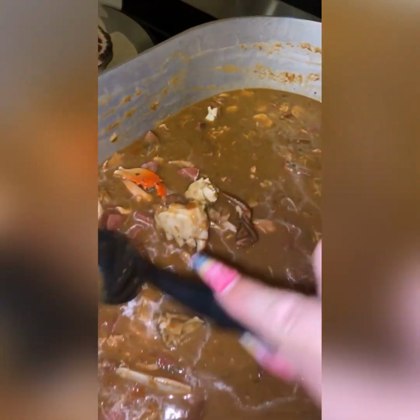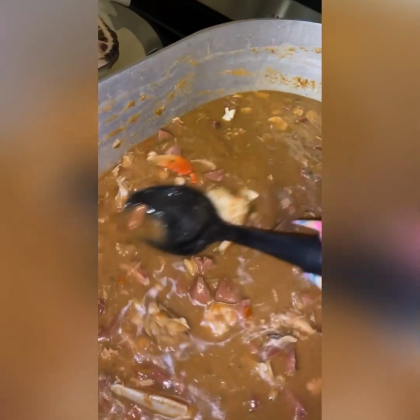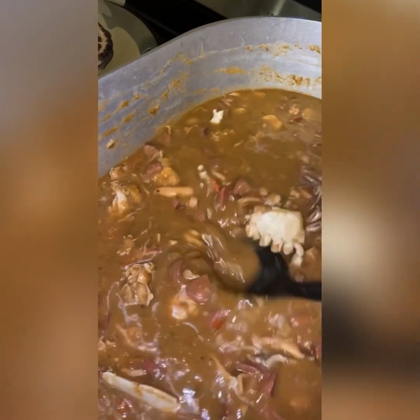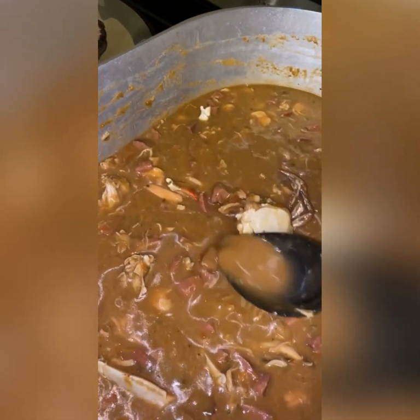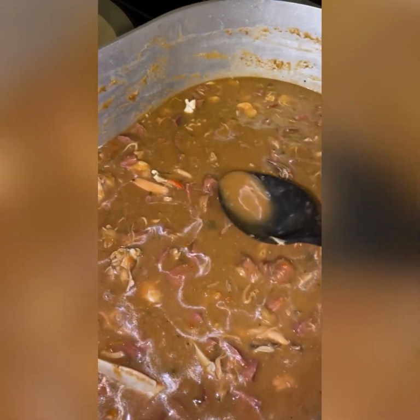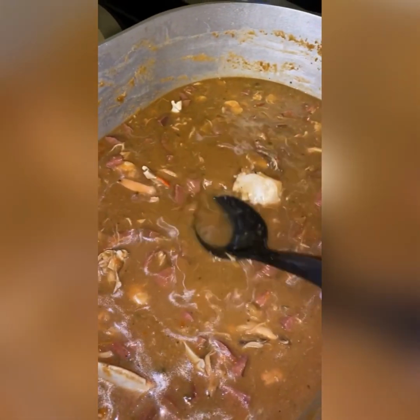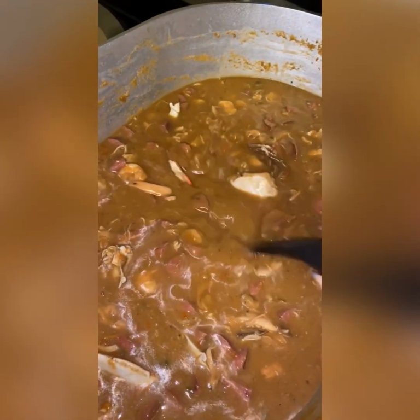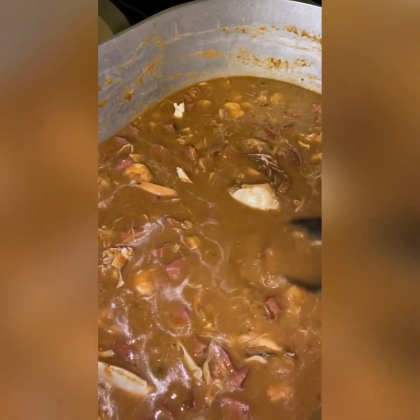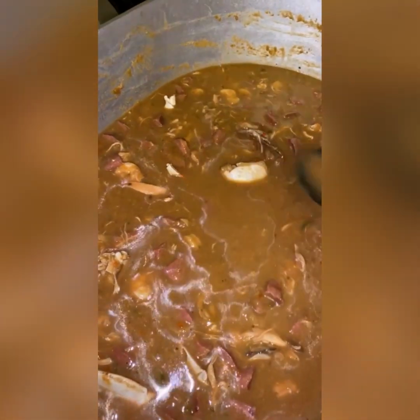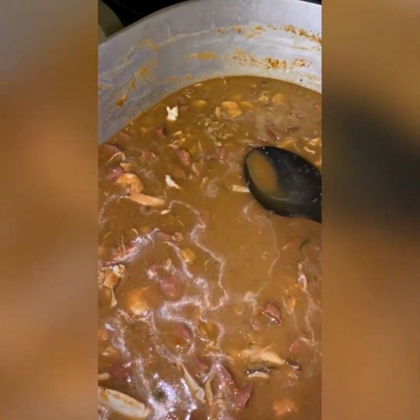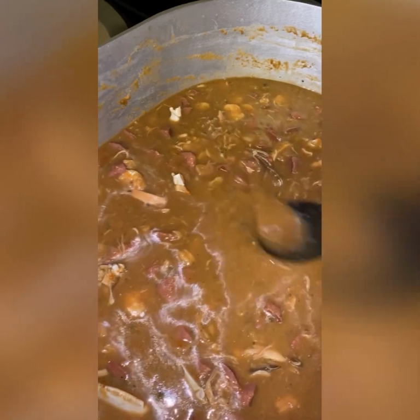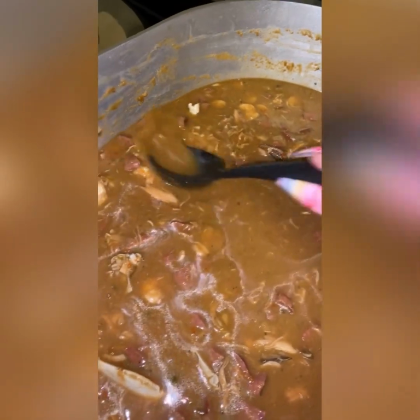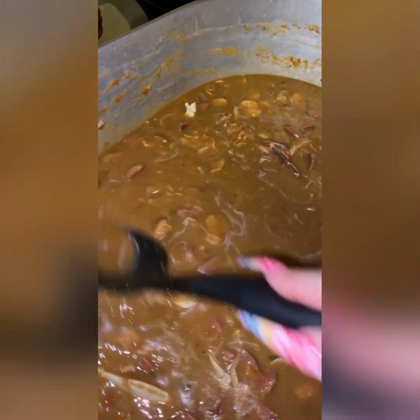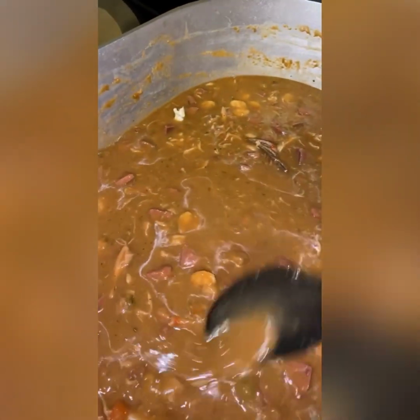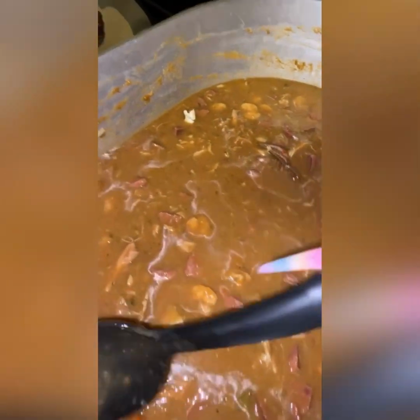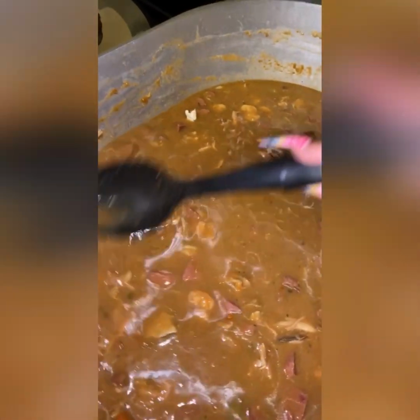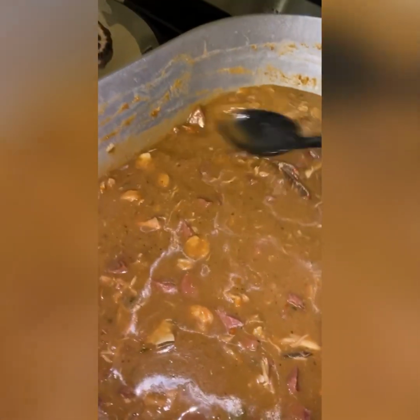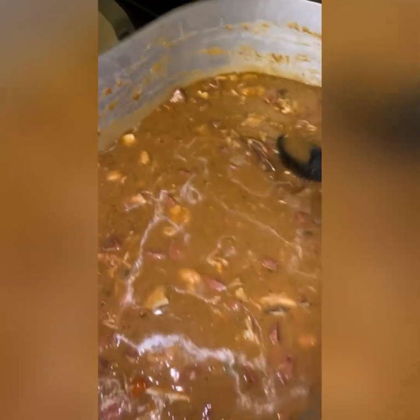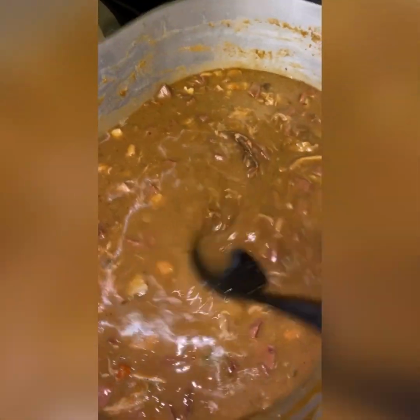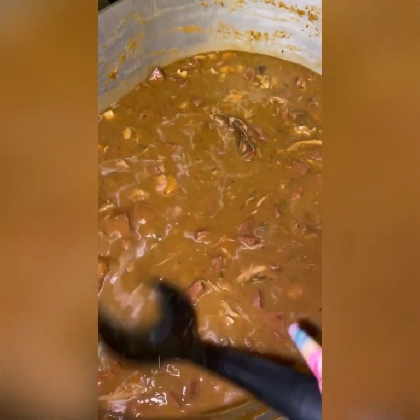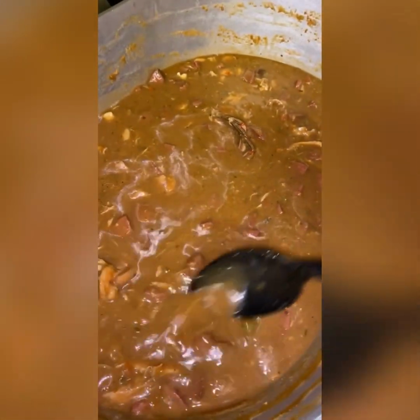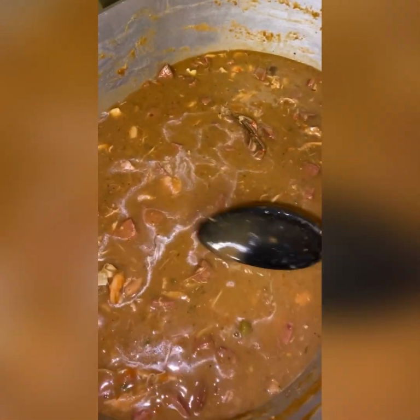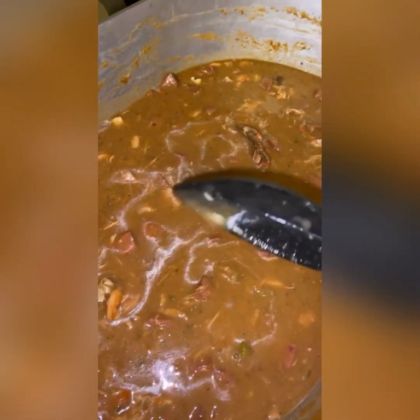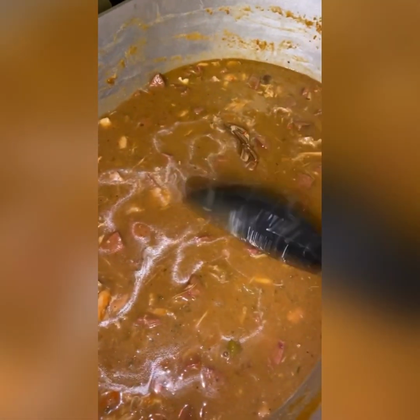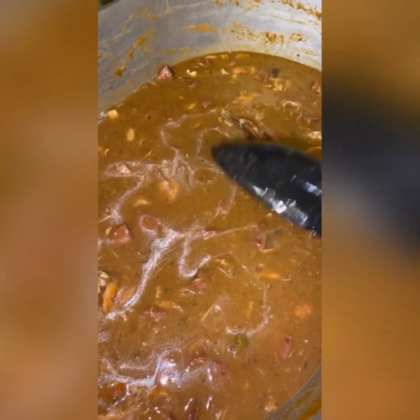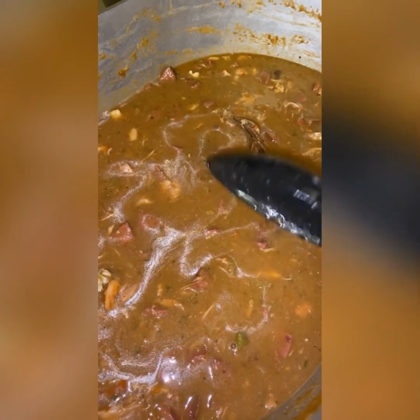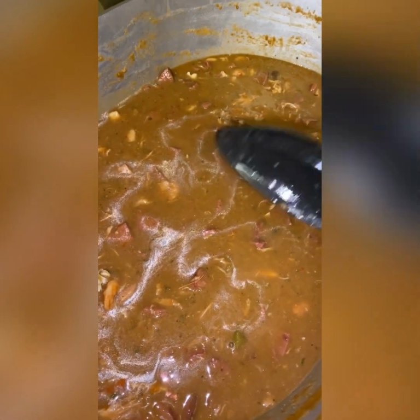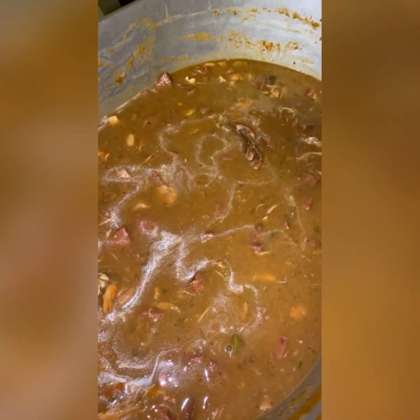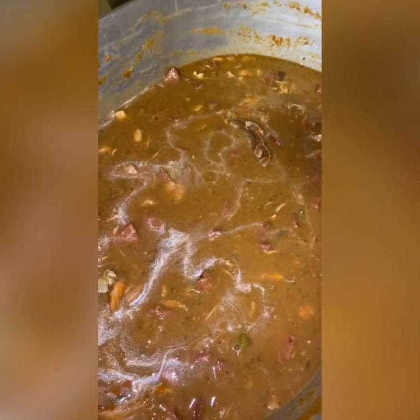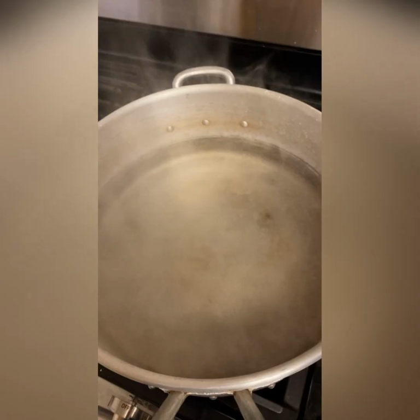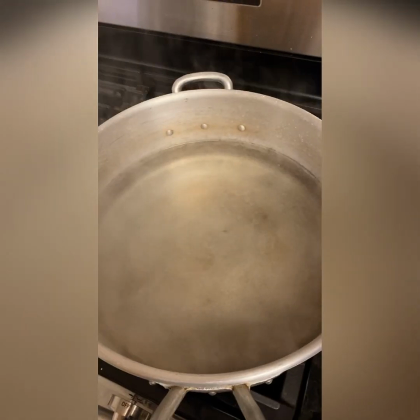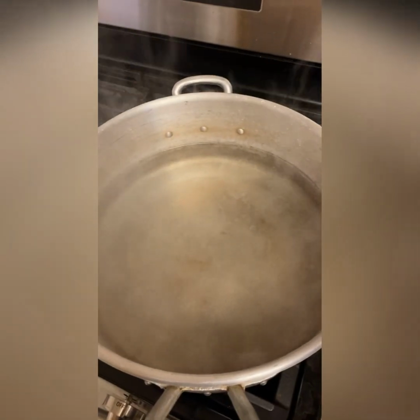And when this stuff sits overnight, the flavor just absorbs - oh my god, it tastes so much better the next day. It's so good the first day, but the next day it just hits so much differently. If you know, you know. All right, so I got some water boiling for my crabs.